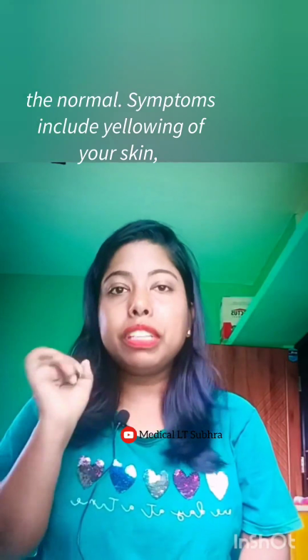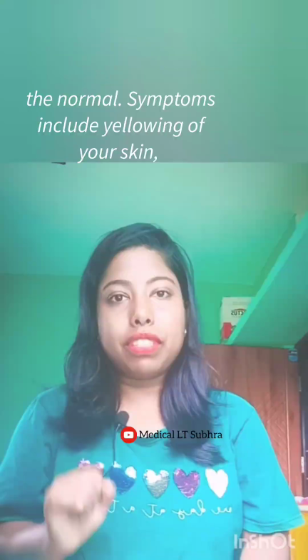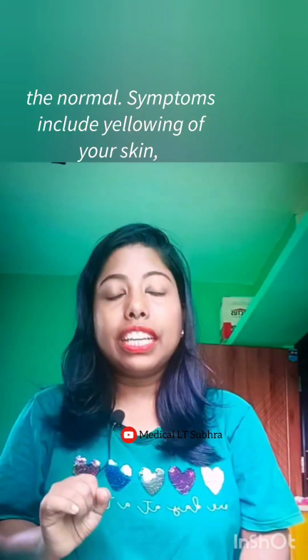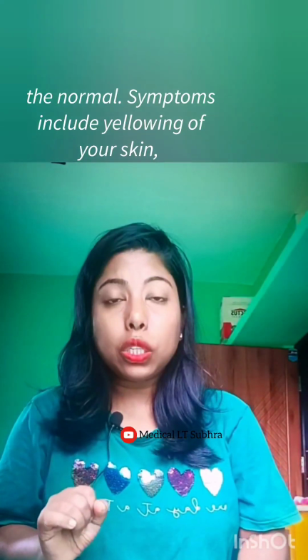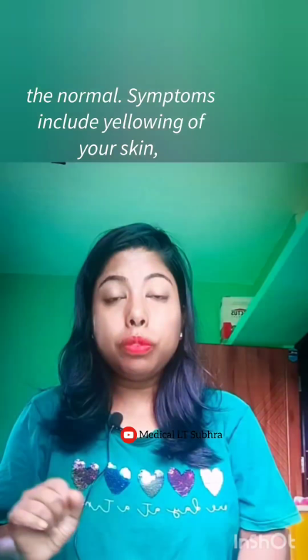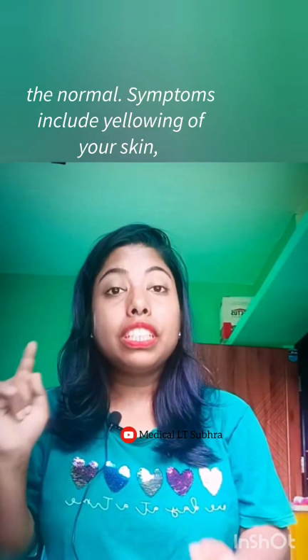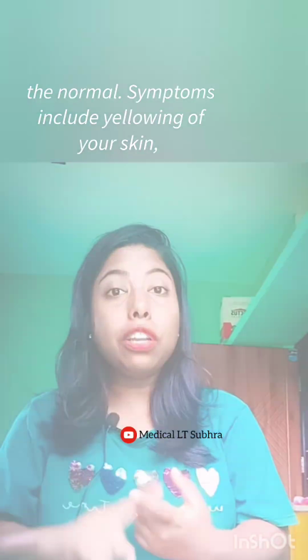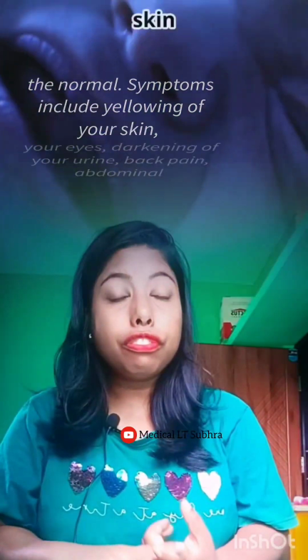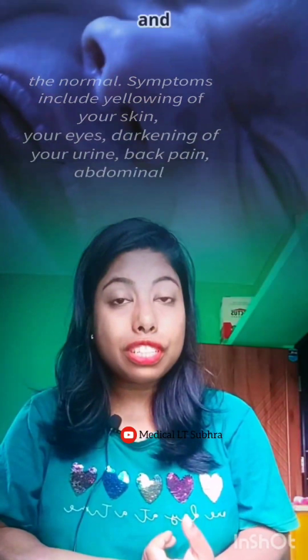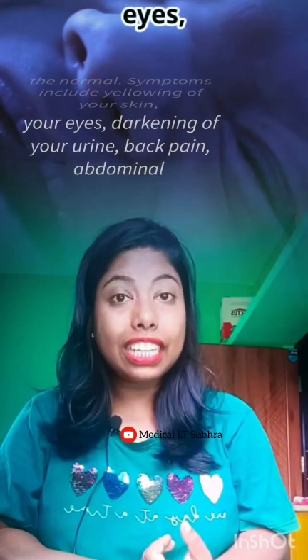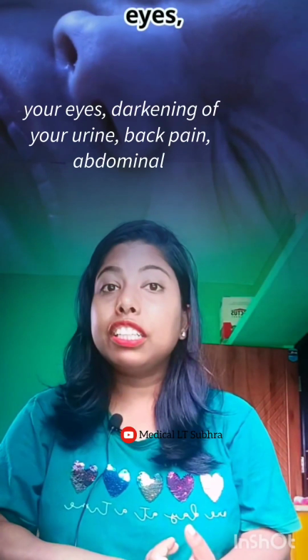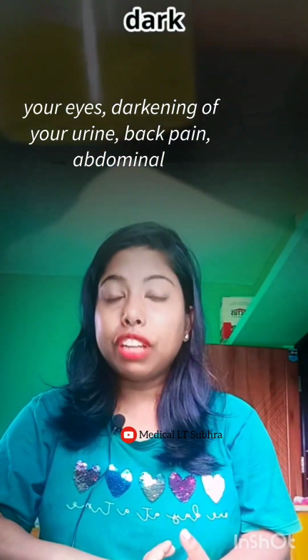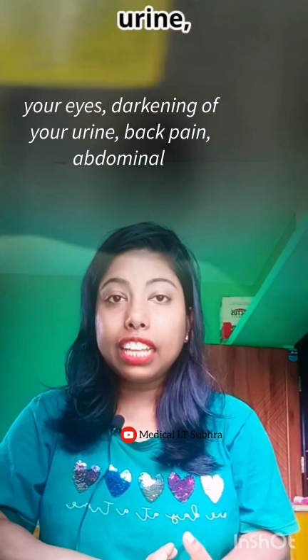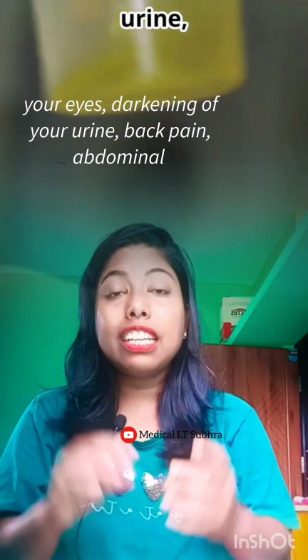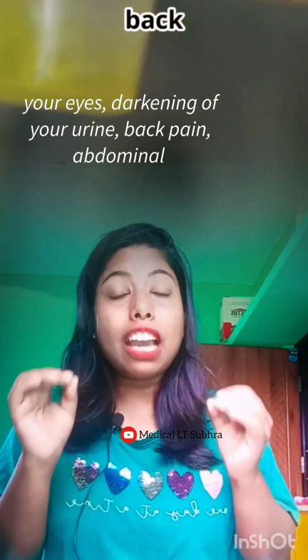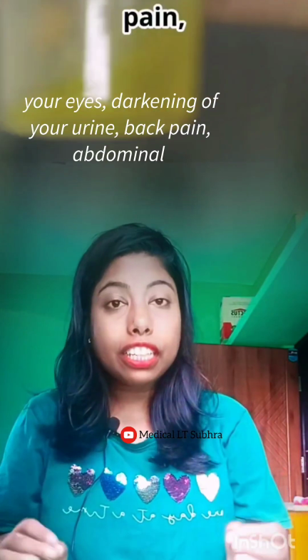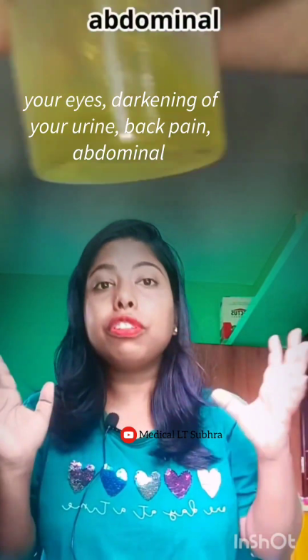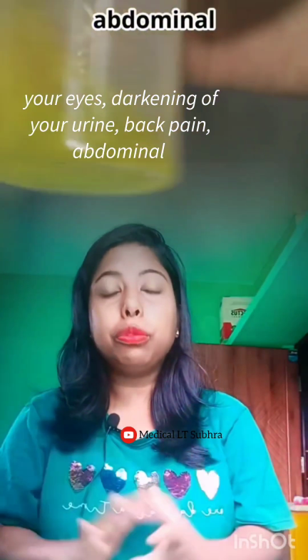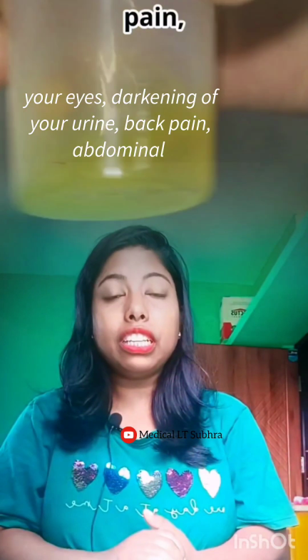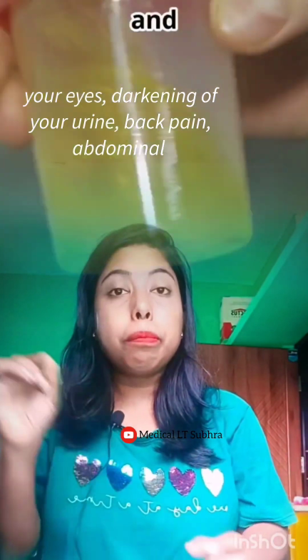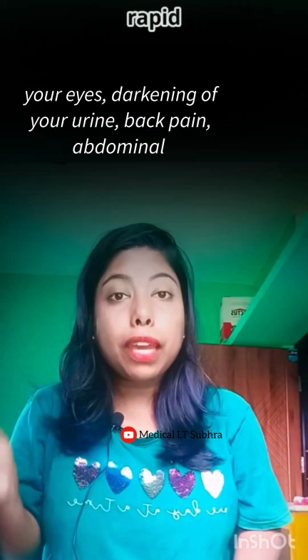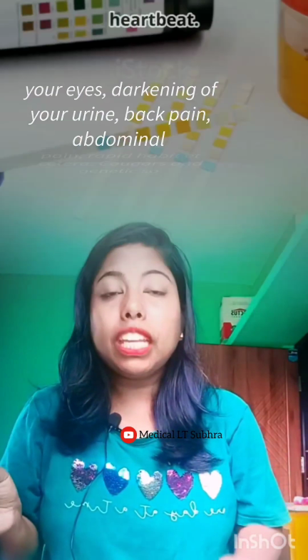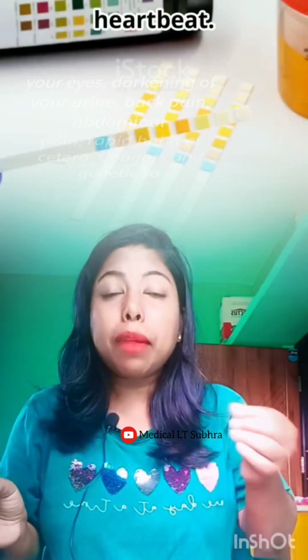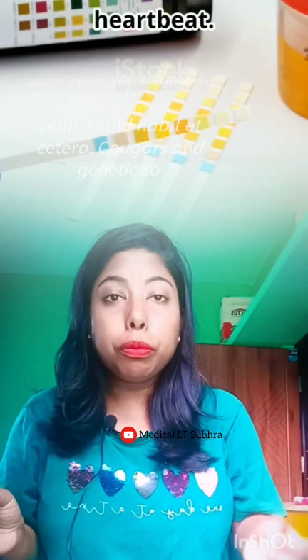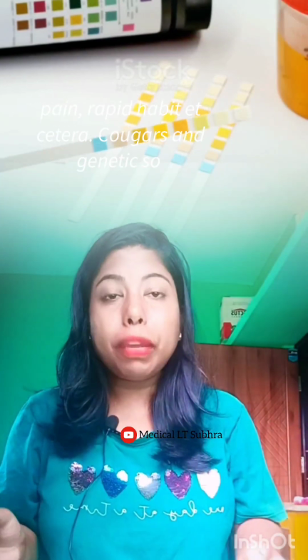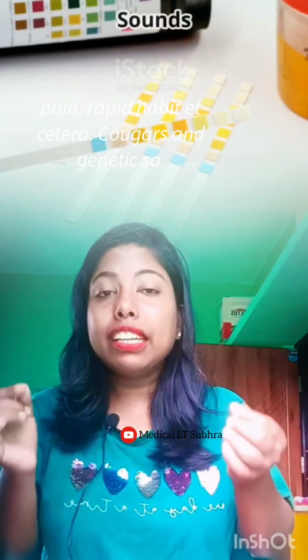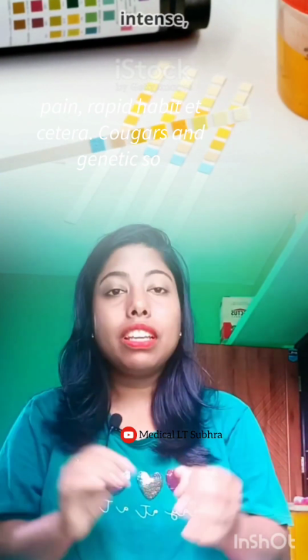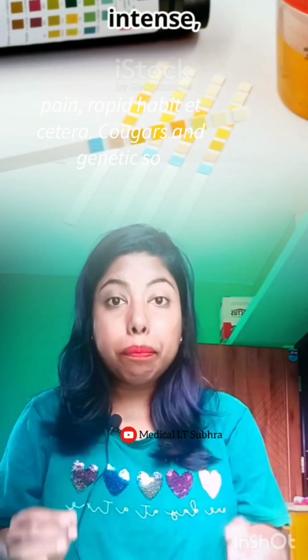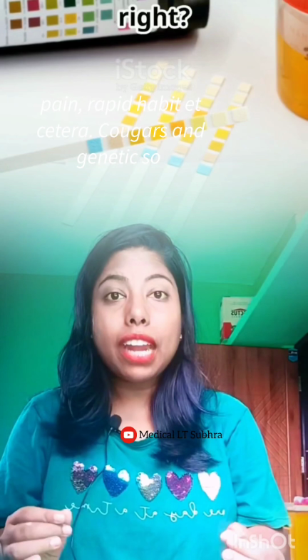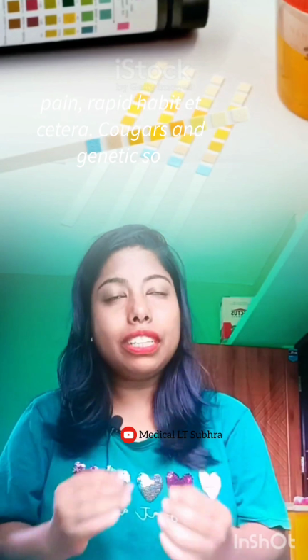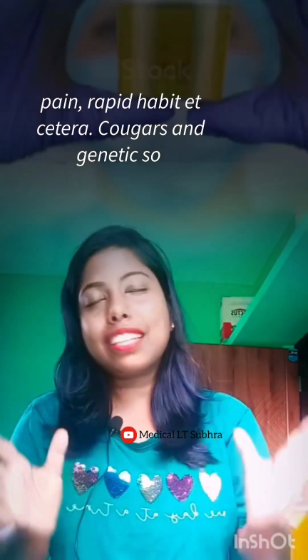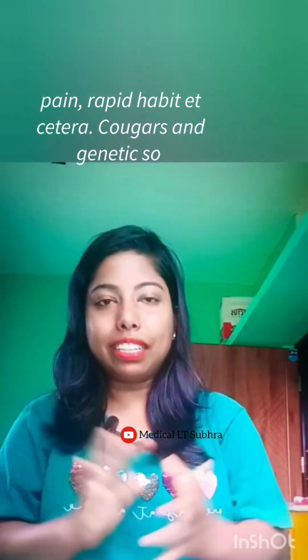Symptoms include yellowing of your skin and eyes, darkening of your urine, back pain, abdominal pain, rapid heartbeat, and more.